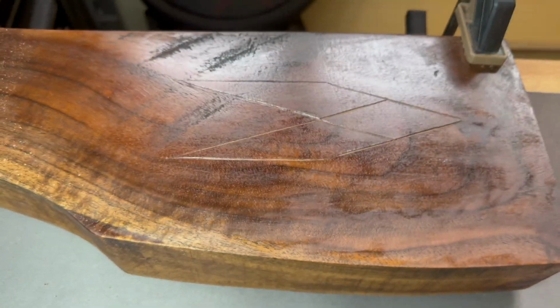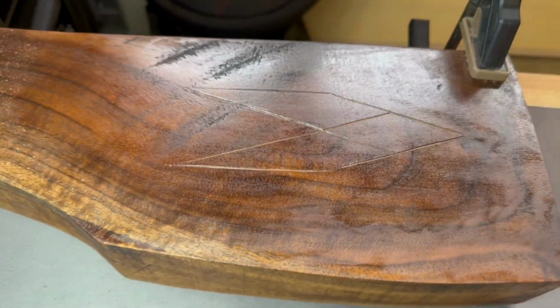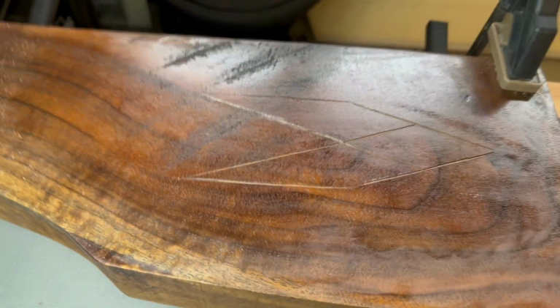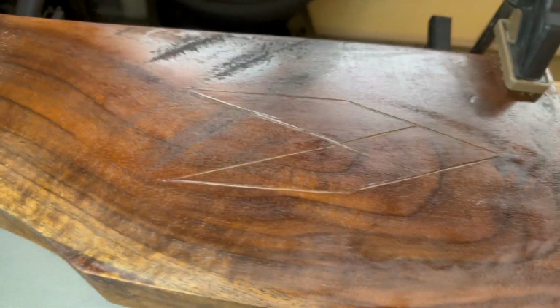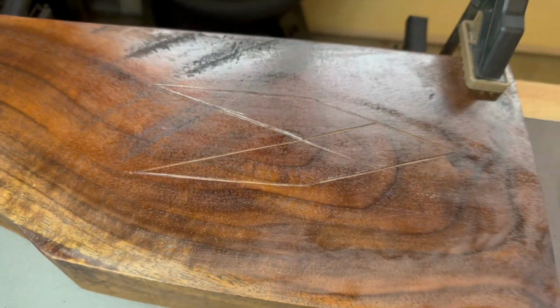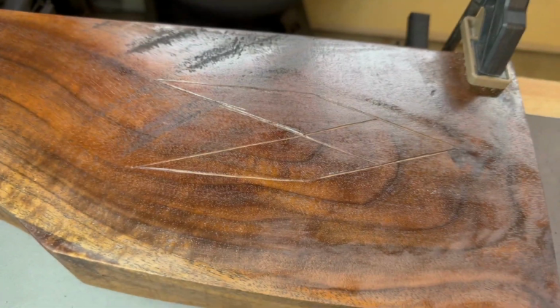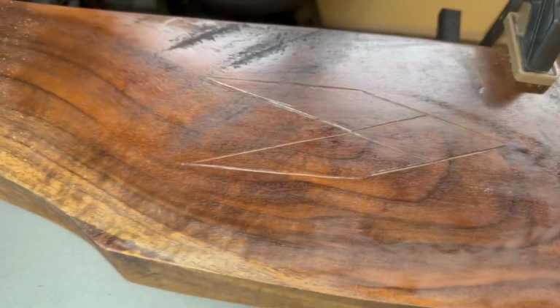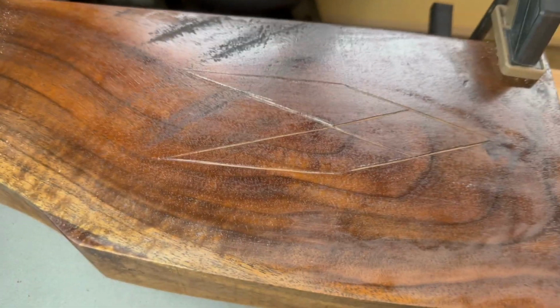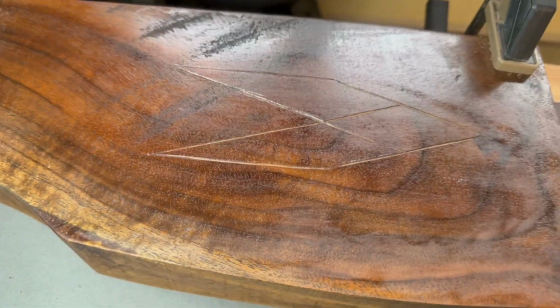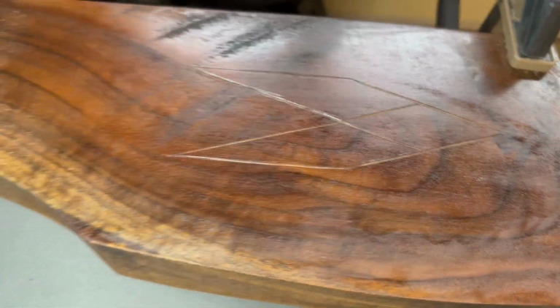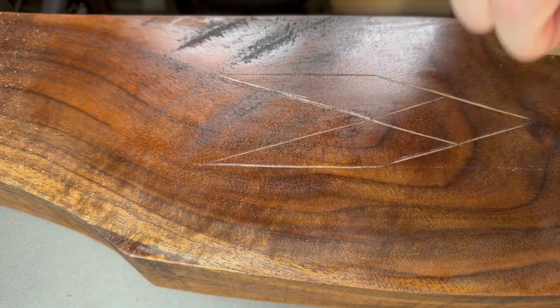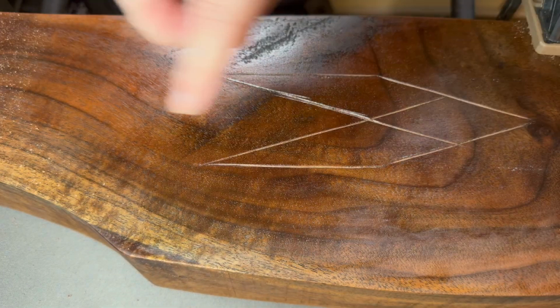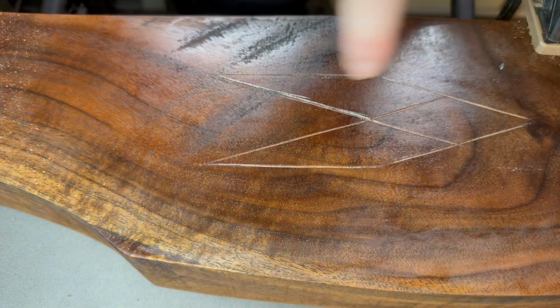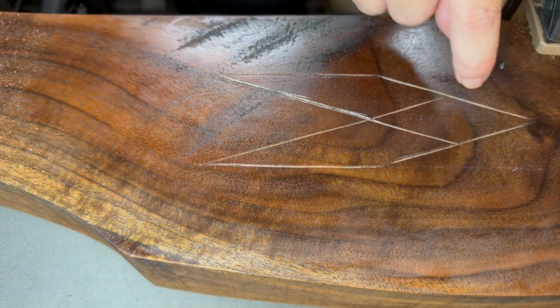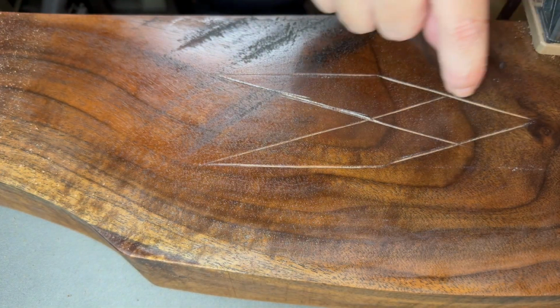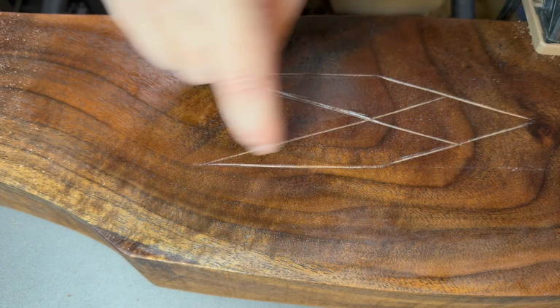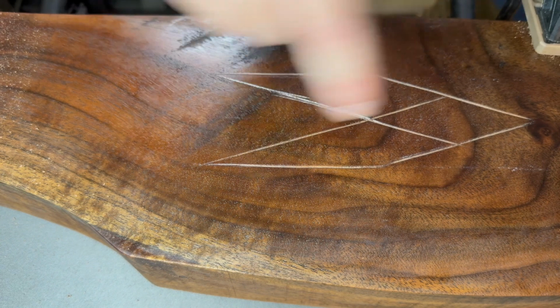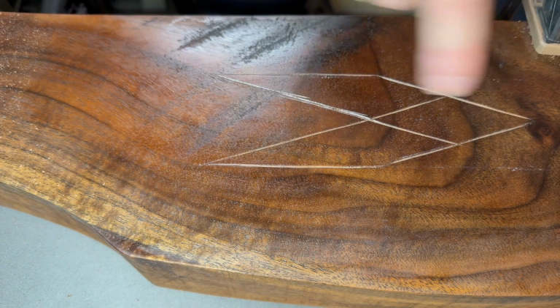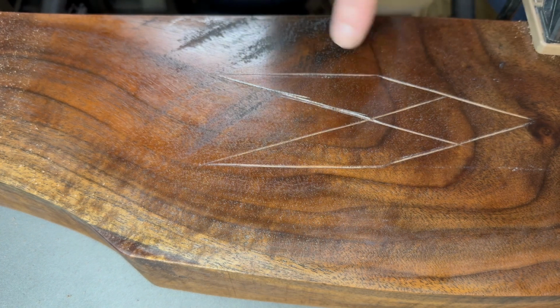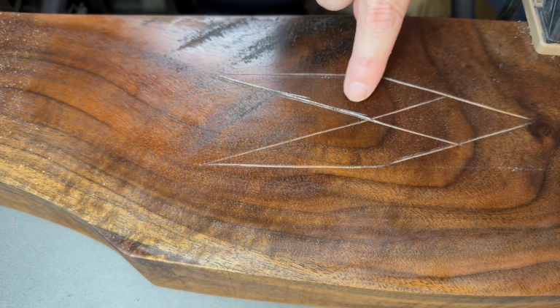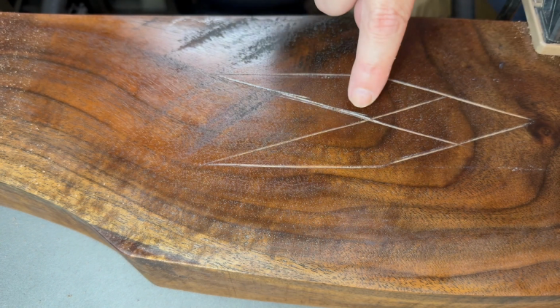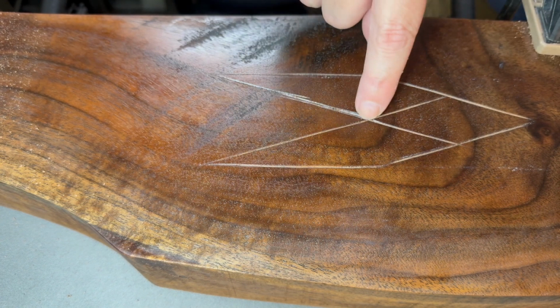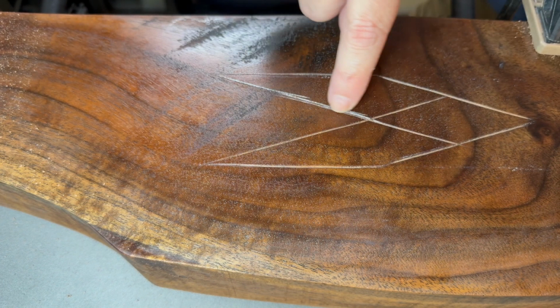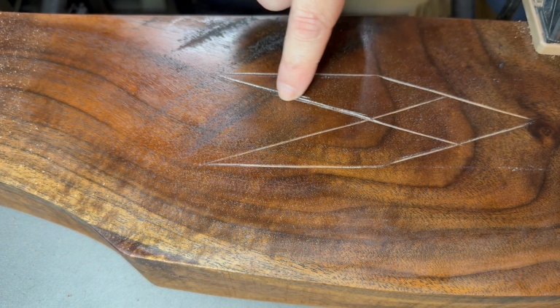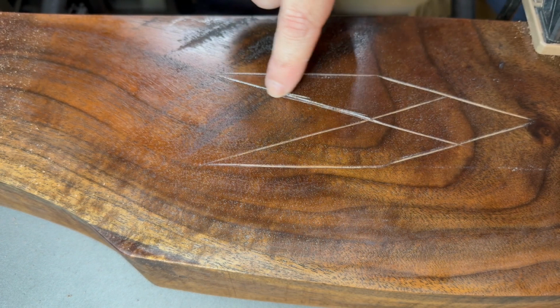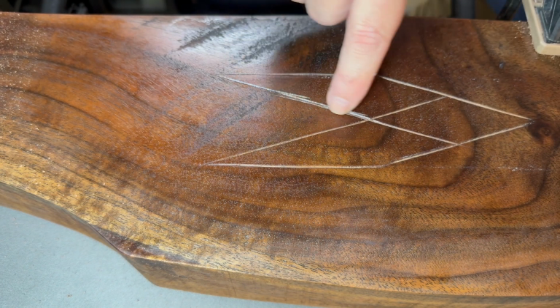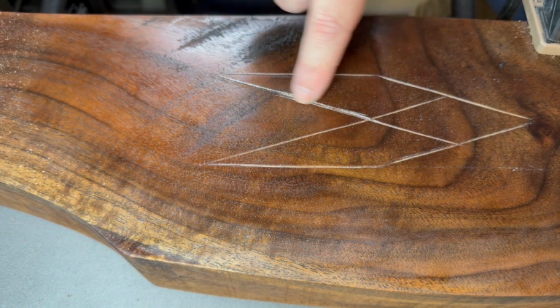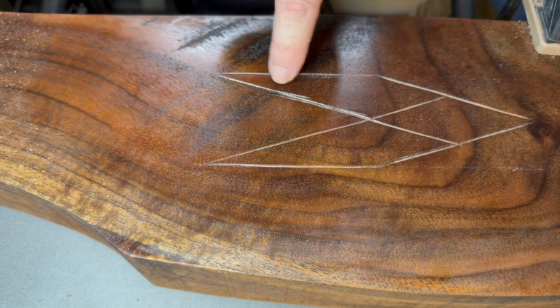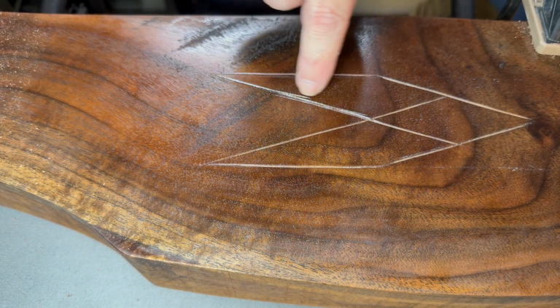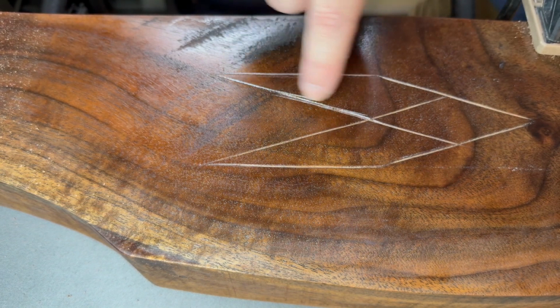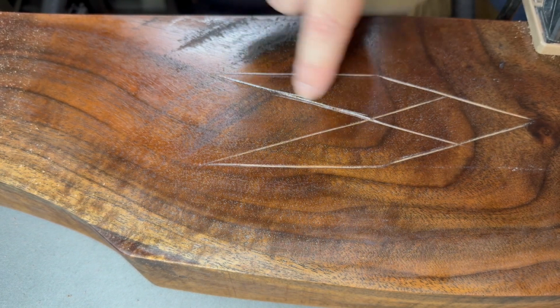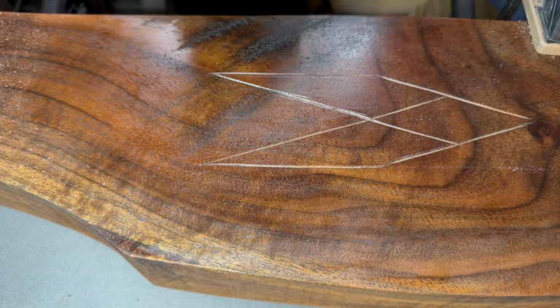So there it is. These are the master lines. Like I said, I made a mistake right there — two hiccups.